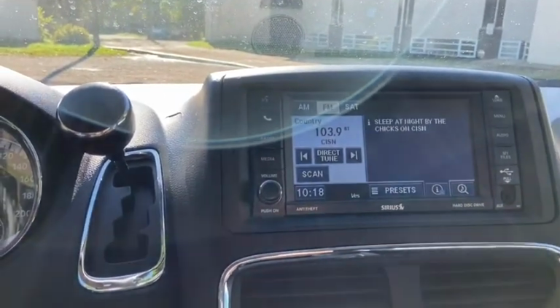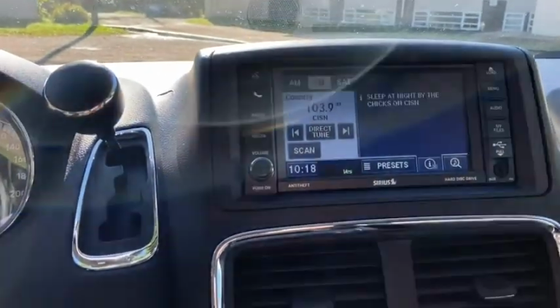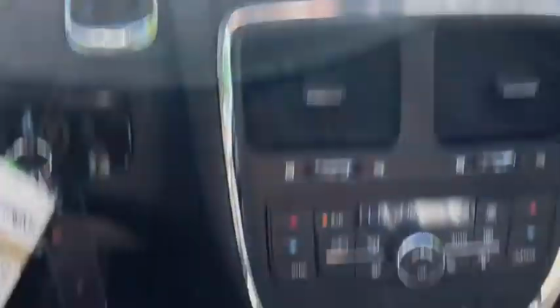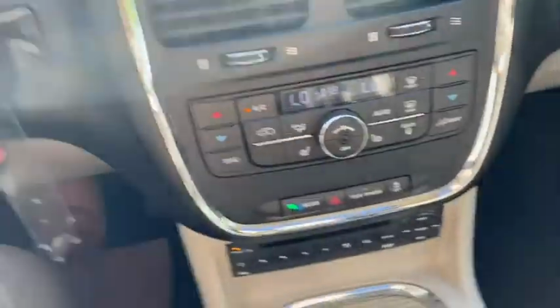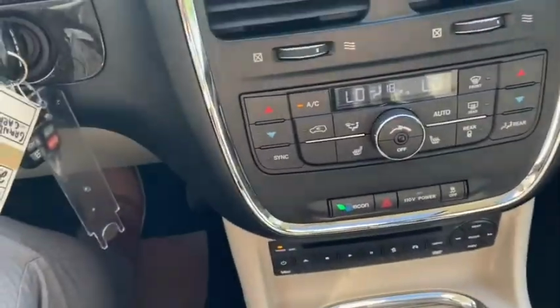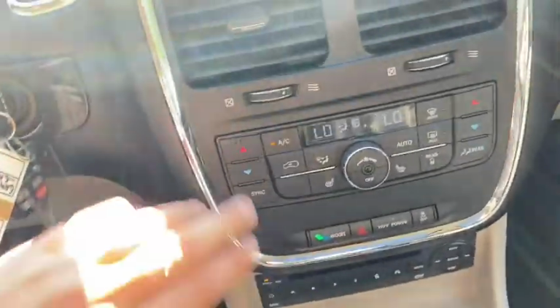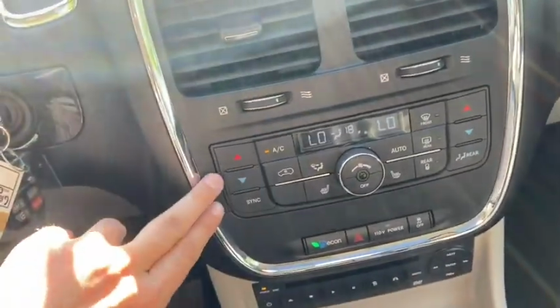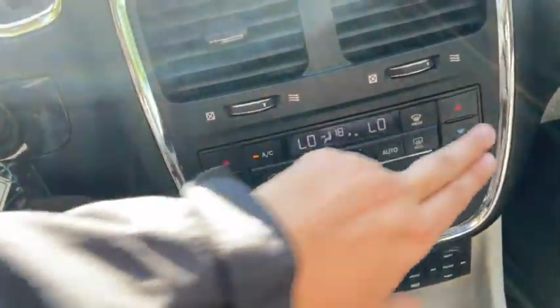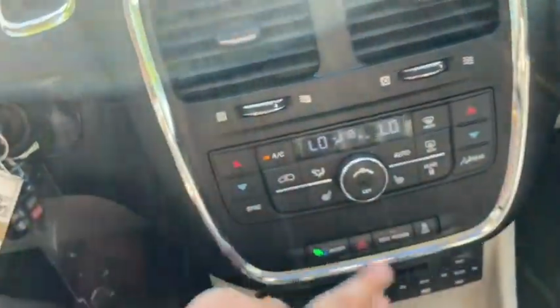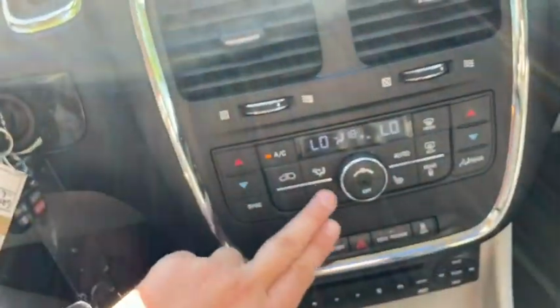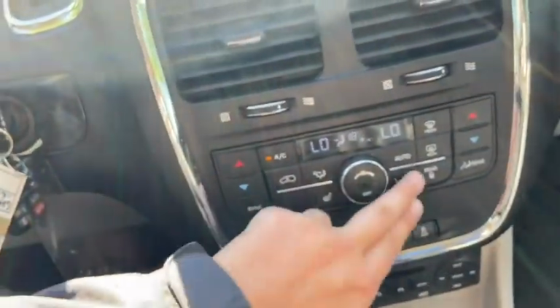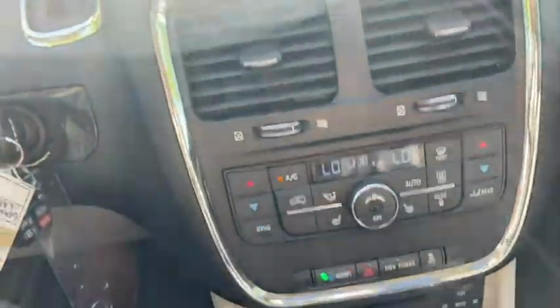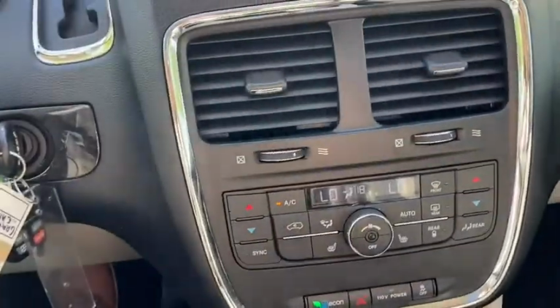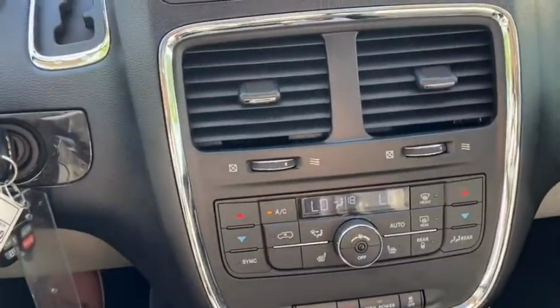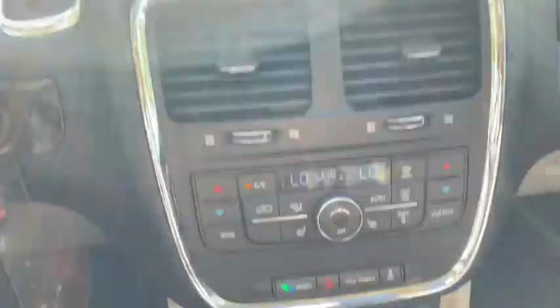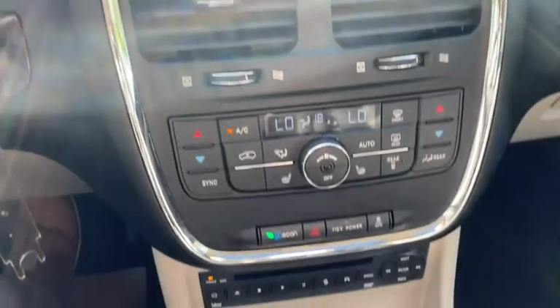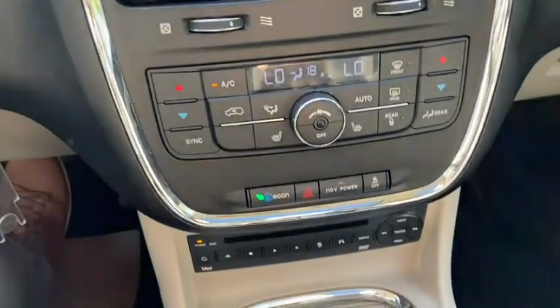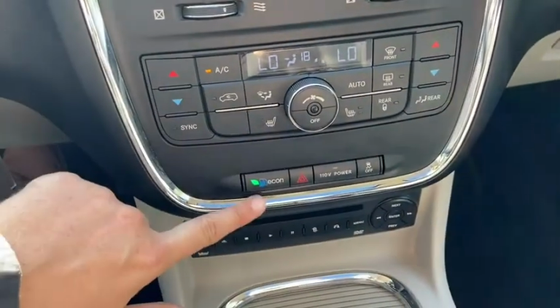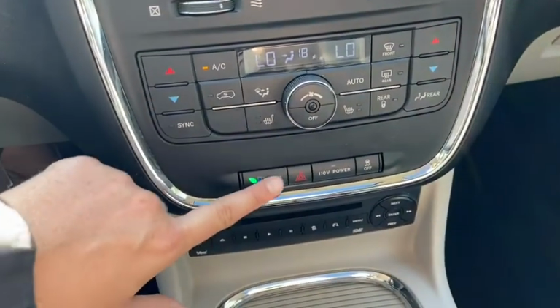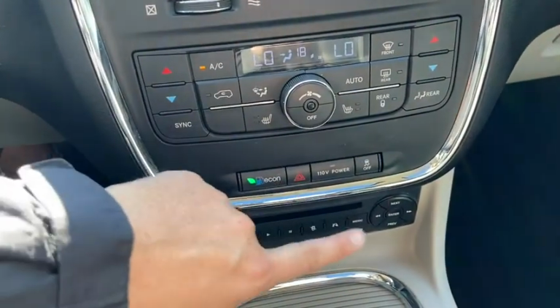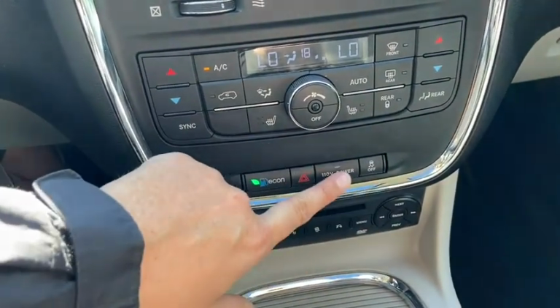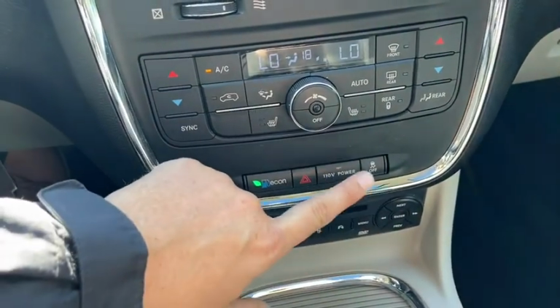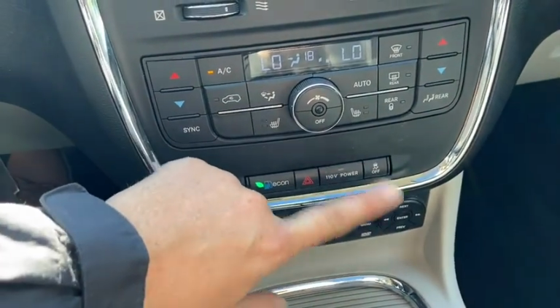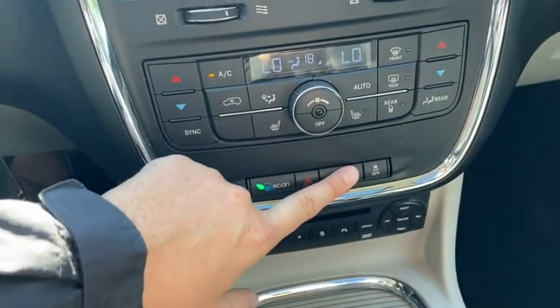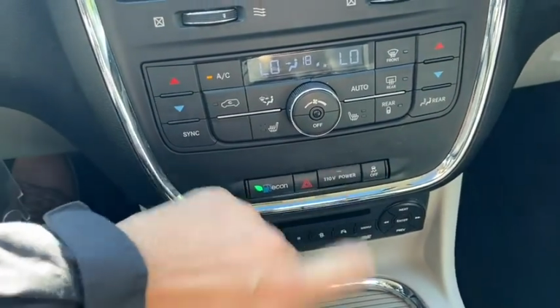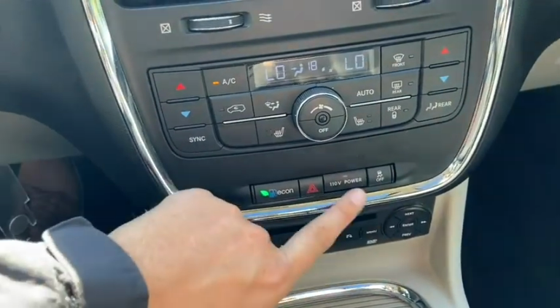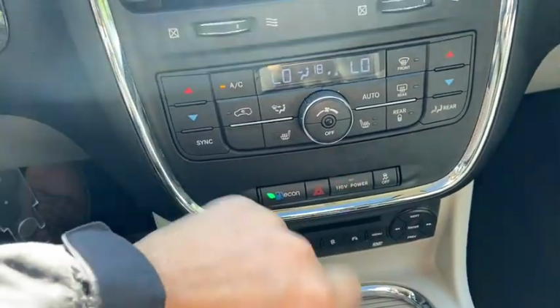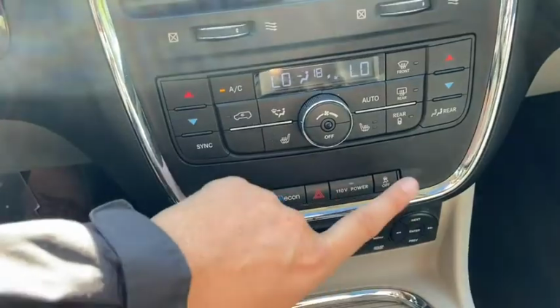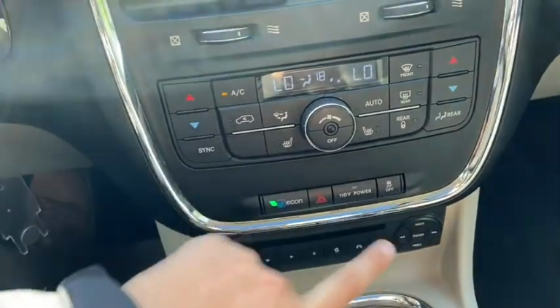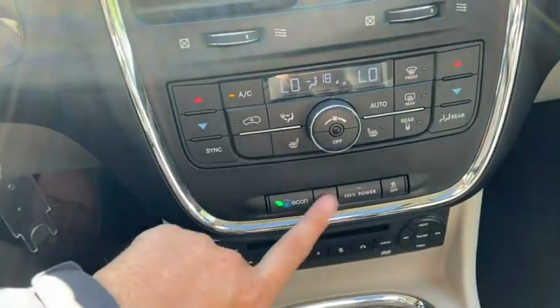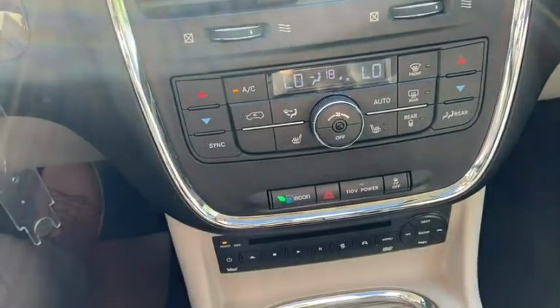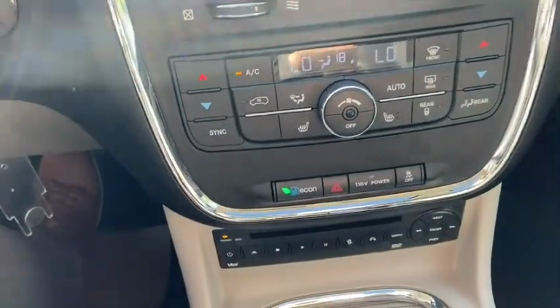Down just below we have our dual zone climate control with heated seats for both the driver and the passenger. Underneath you have your econ mode as well as your plug-in control, traction control, and your hazard lights.